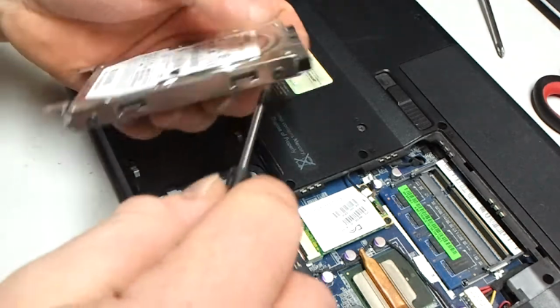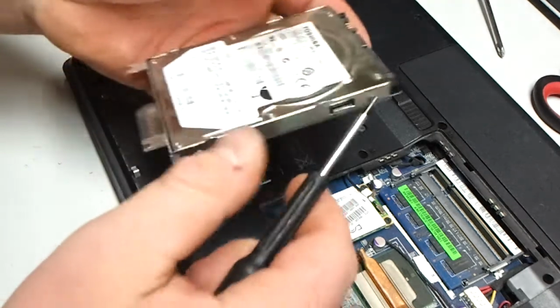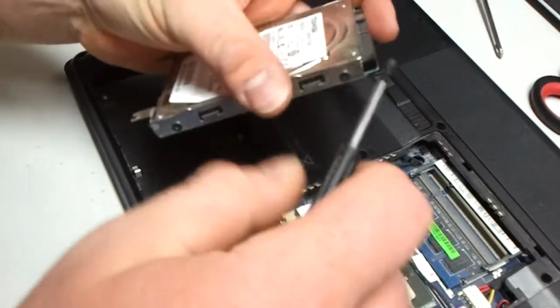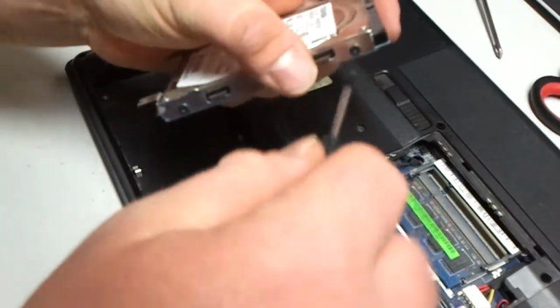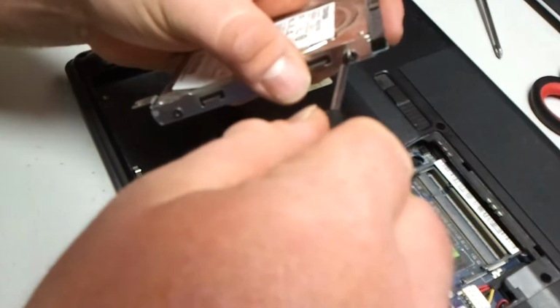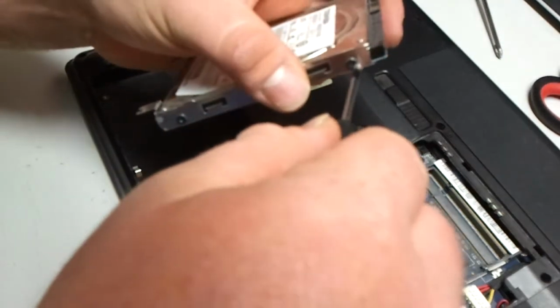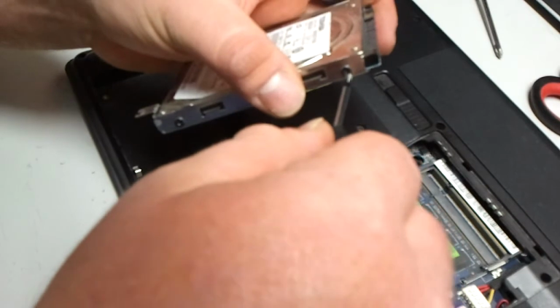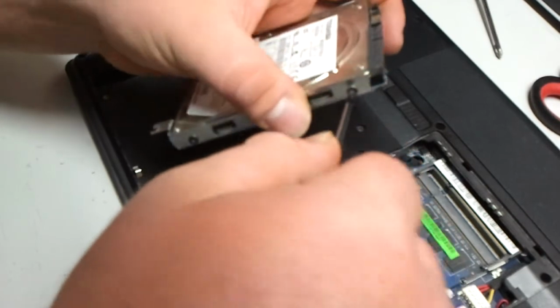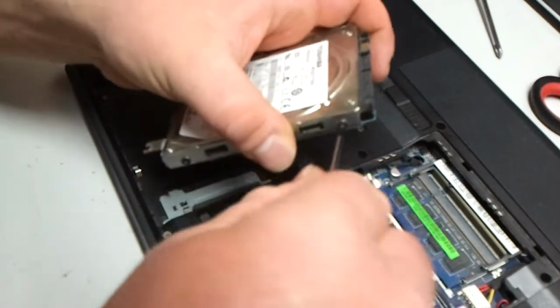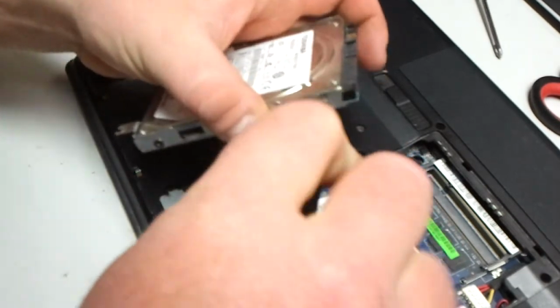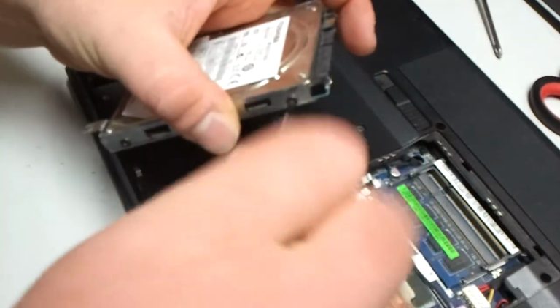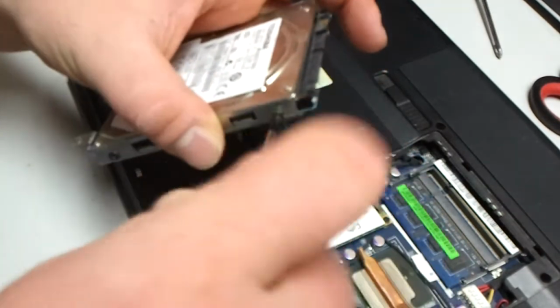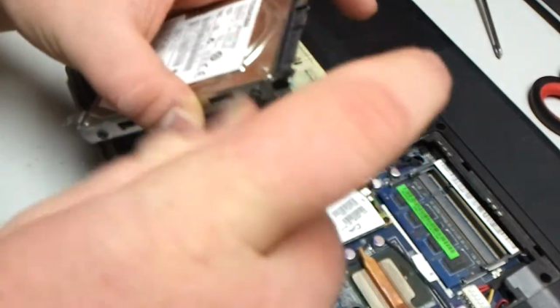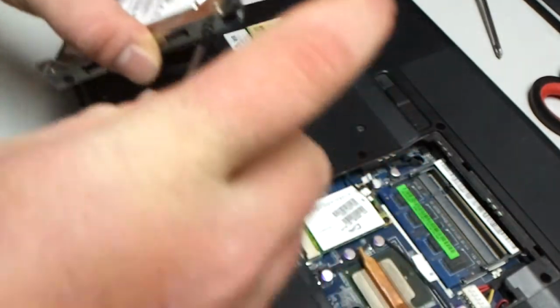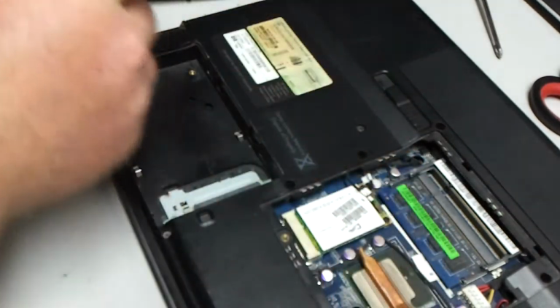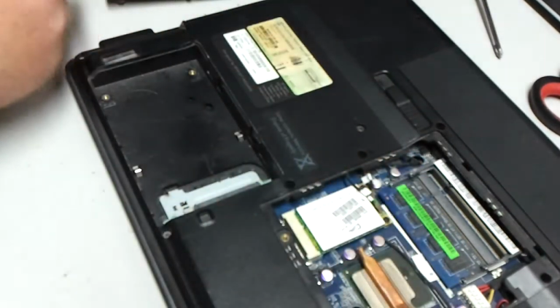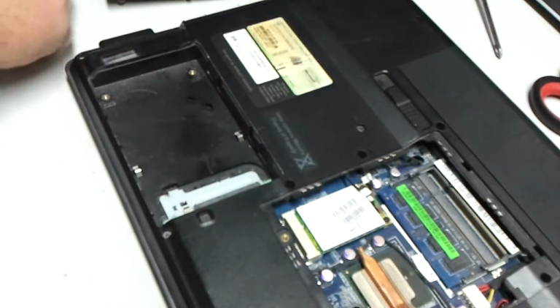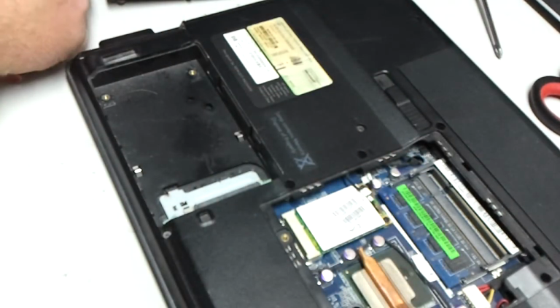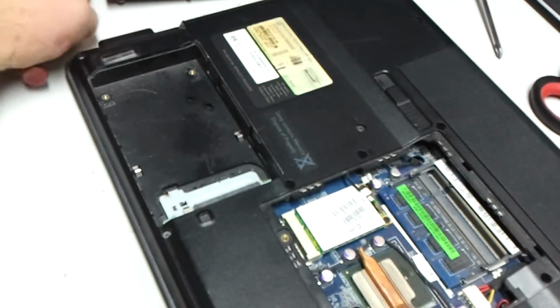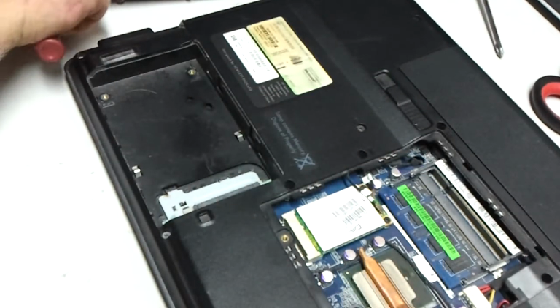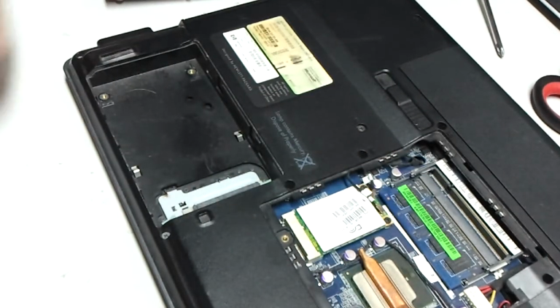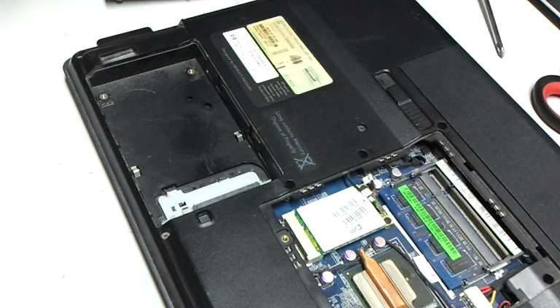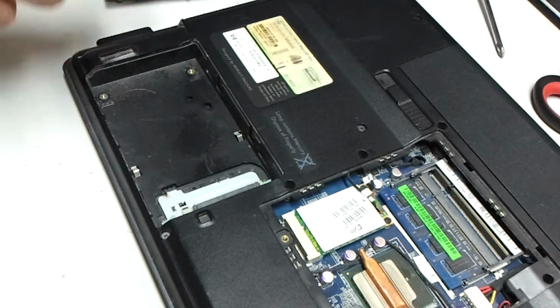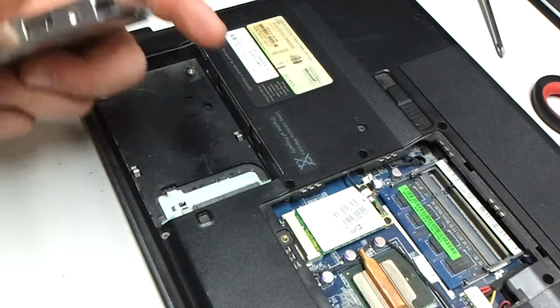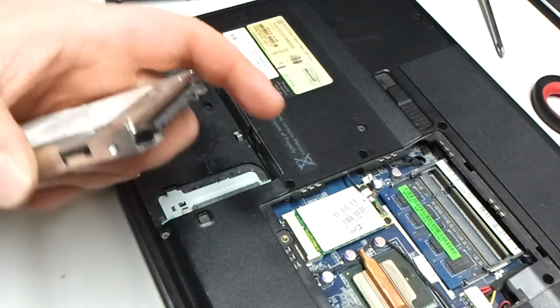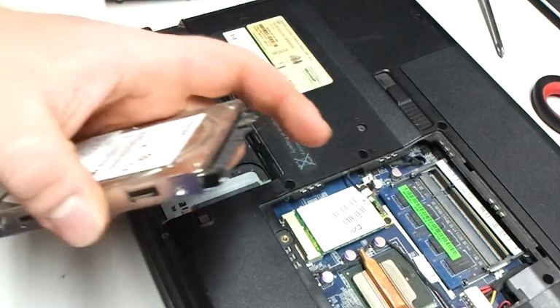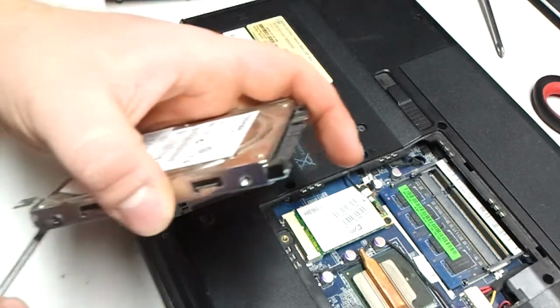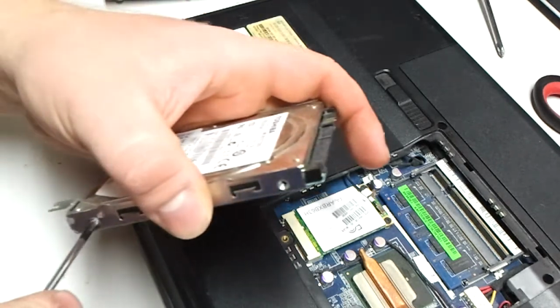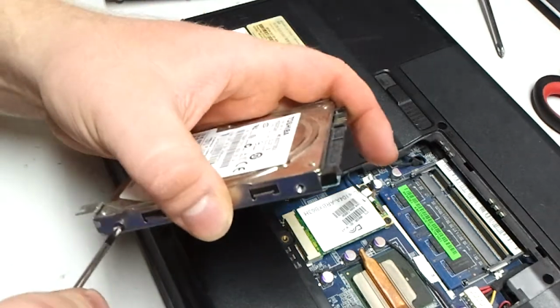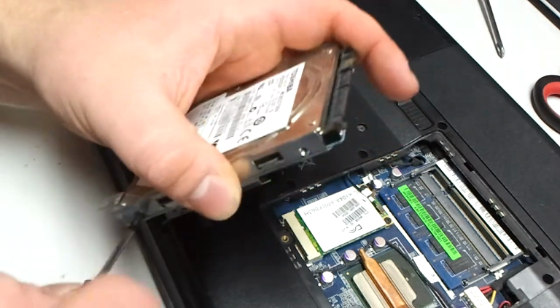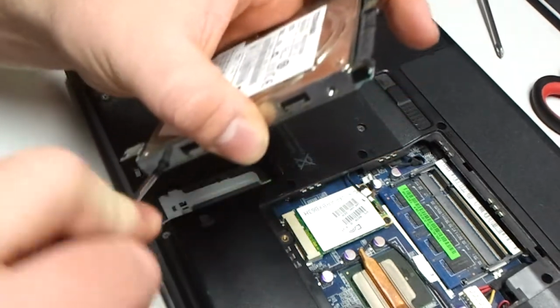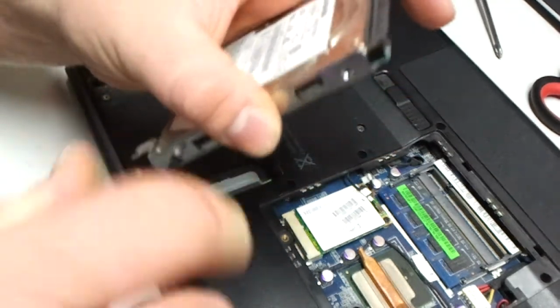This is a traditional hard disk. This one's dead though, as you've seen in the previous video — it blue screened on me when I tried to format it.